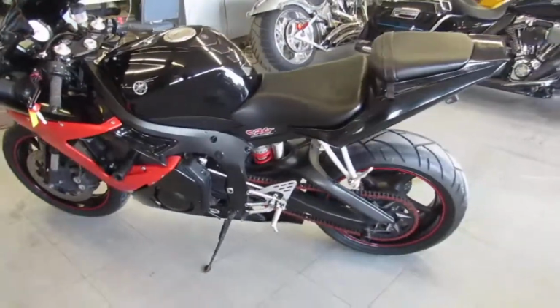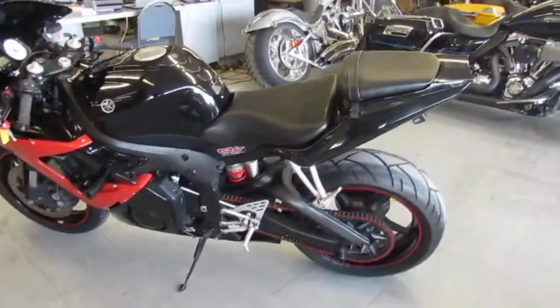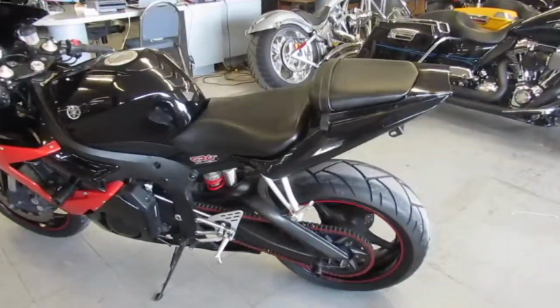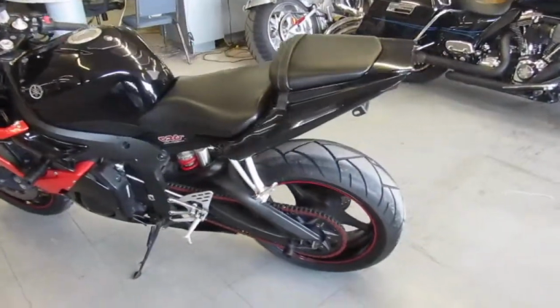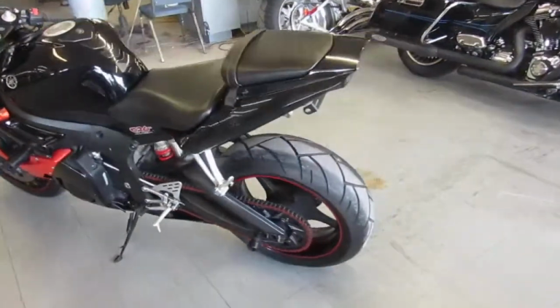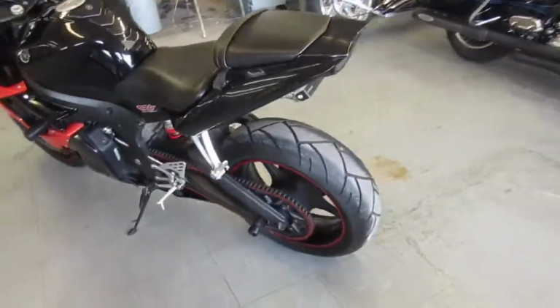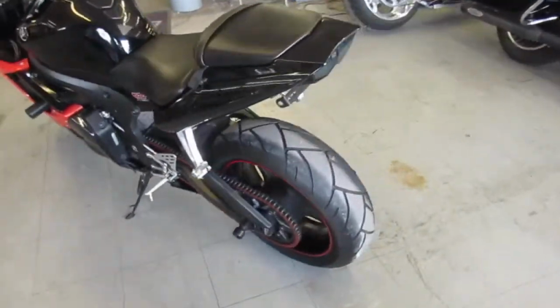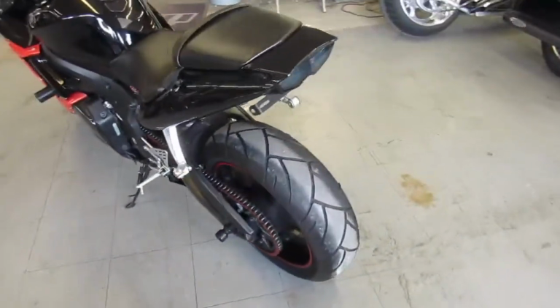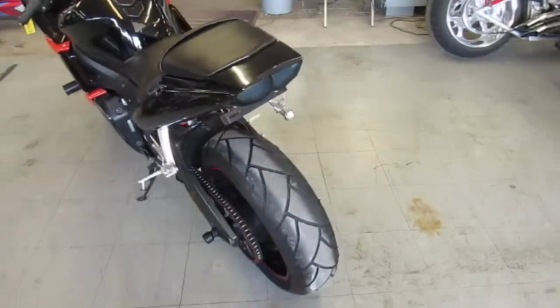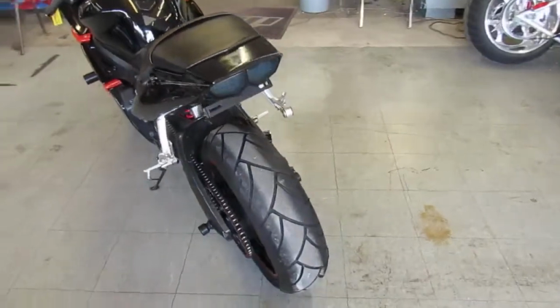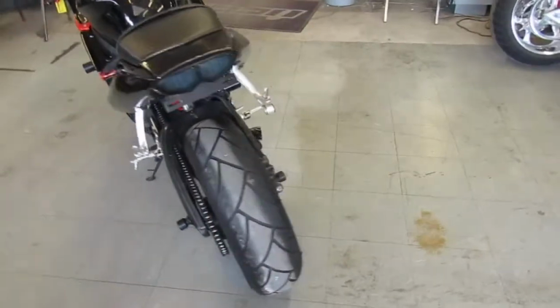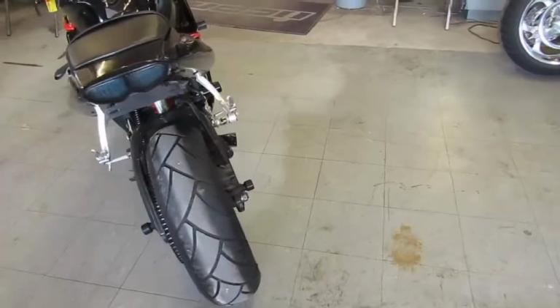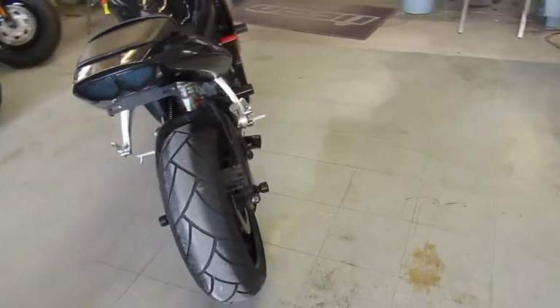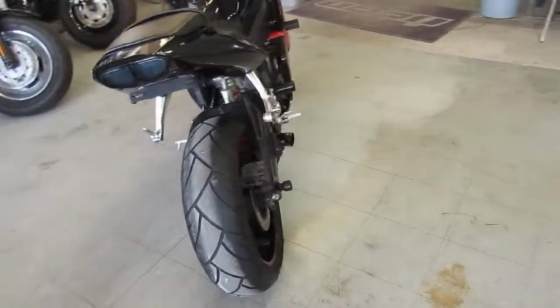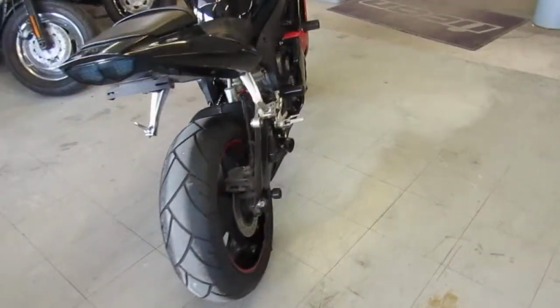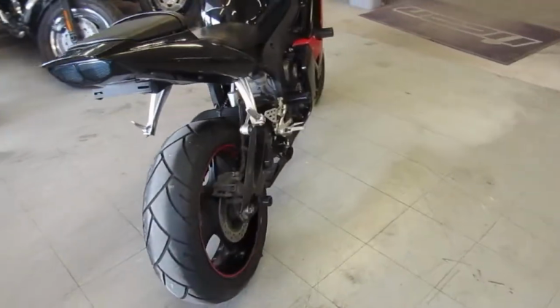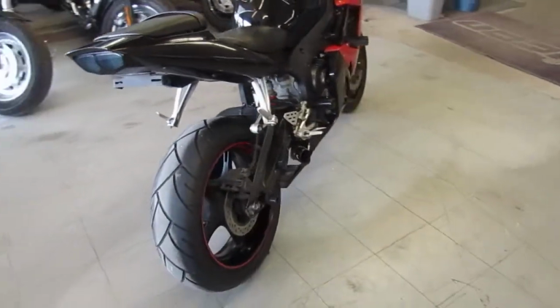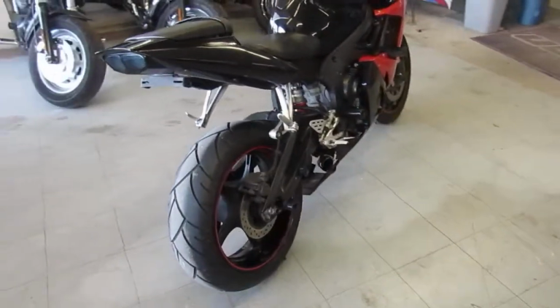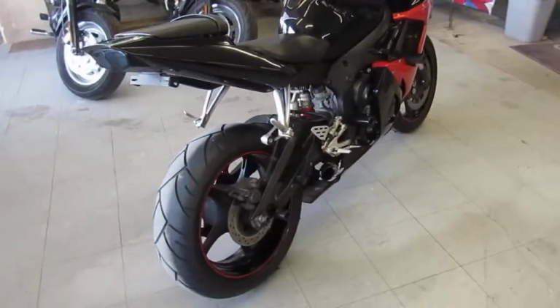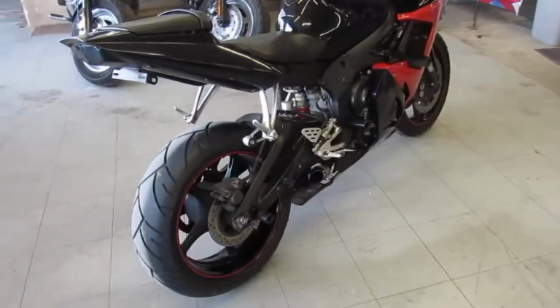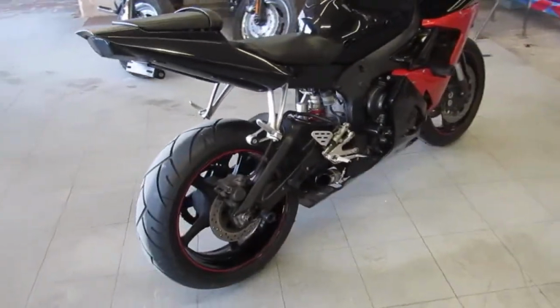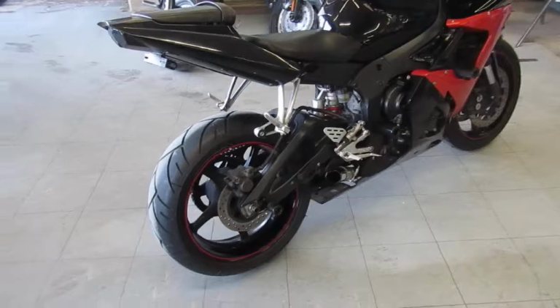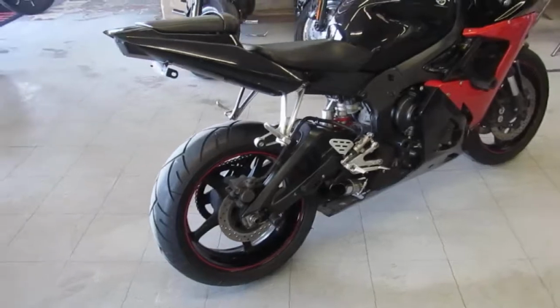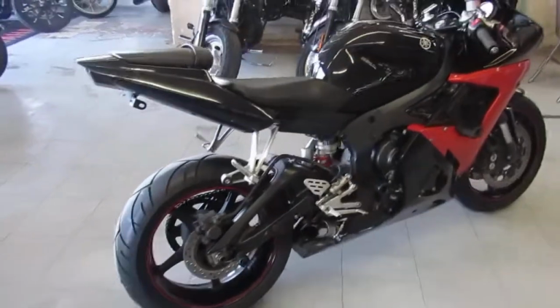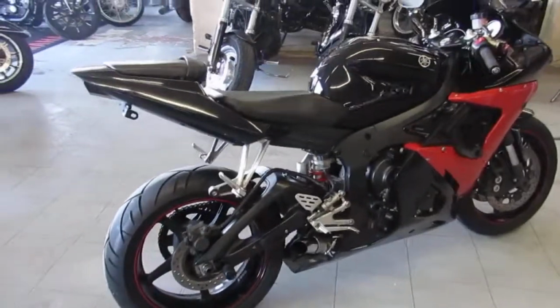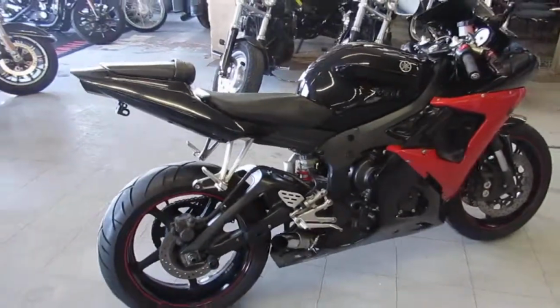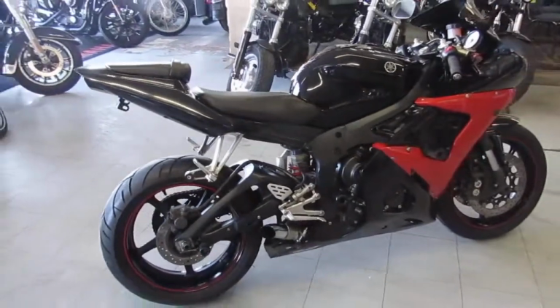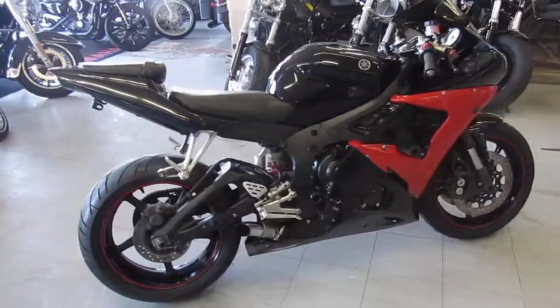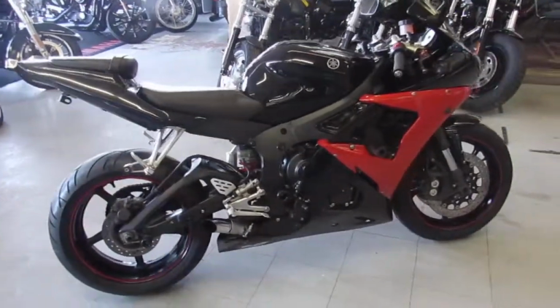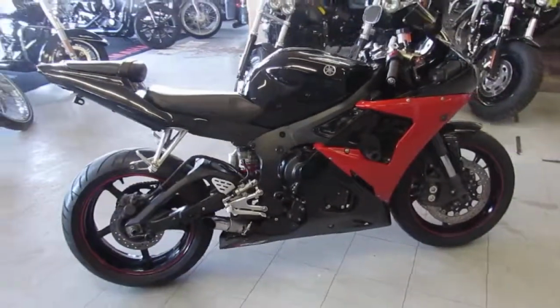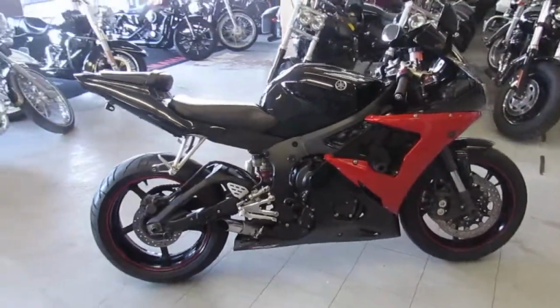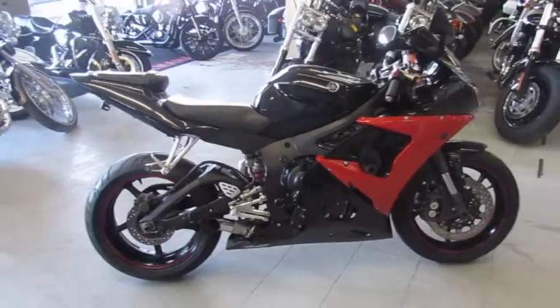One good-looking bike — you guys can't go wrong. 2005 Yamaha R6, we've got this thing priced right. It's not going to be here long at $3,999. Visit our website at ApprovalPowersports.com. Guaranteed financing.